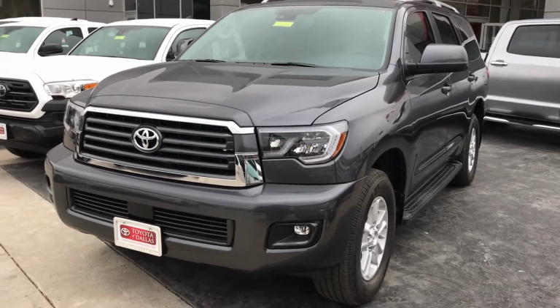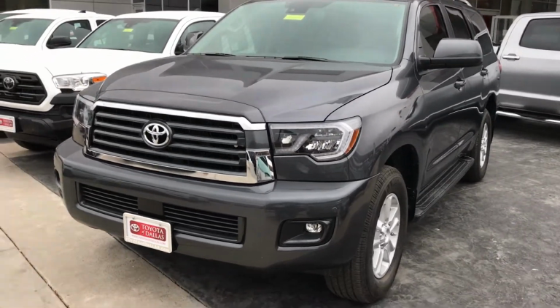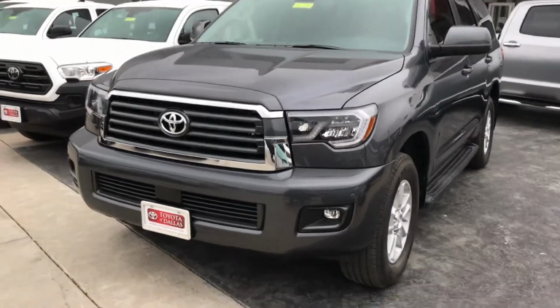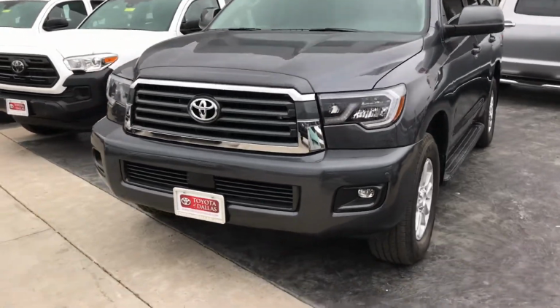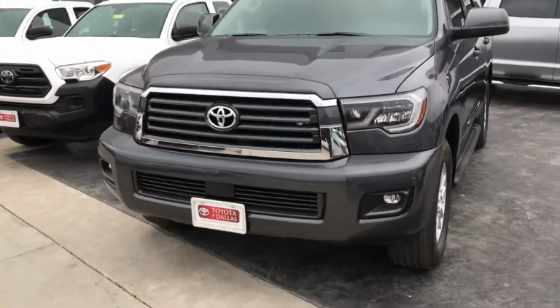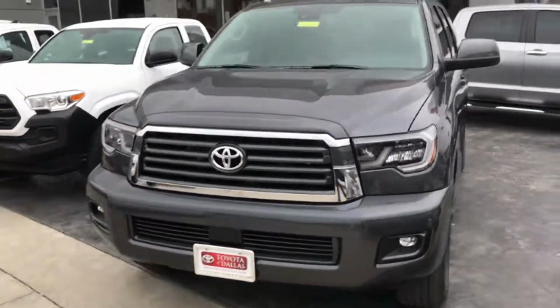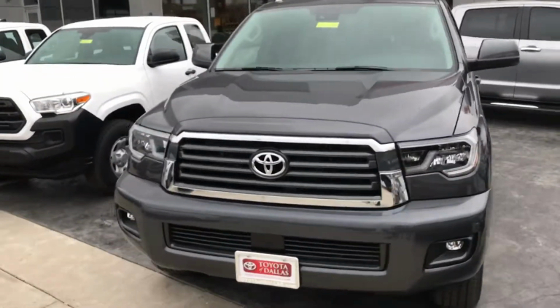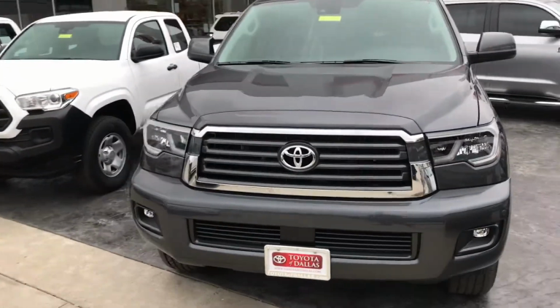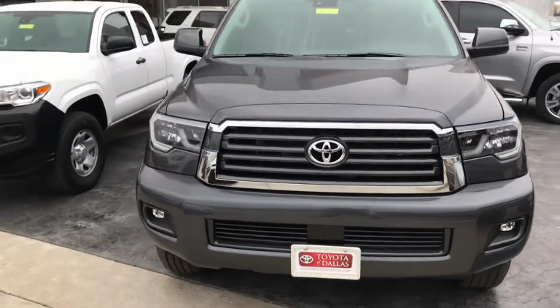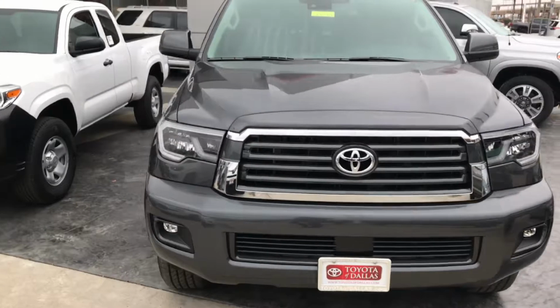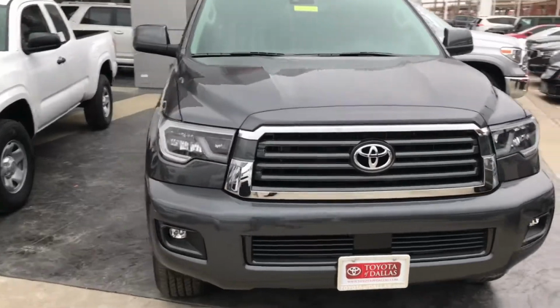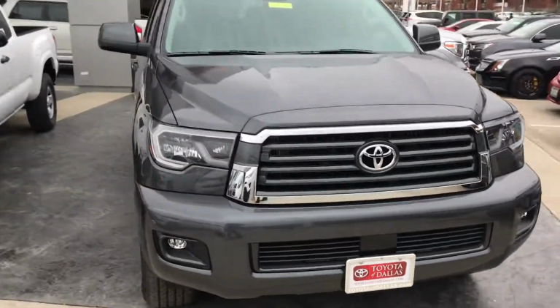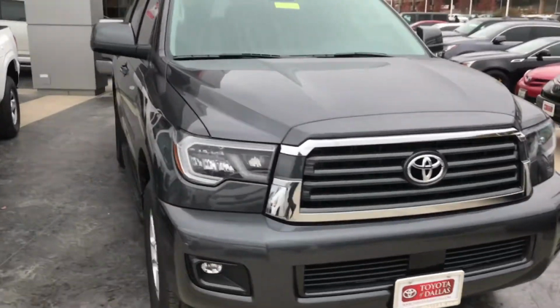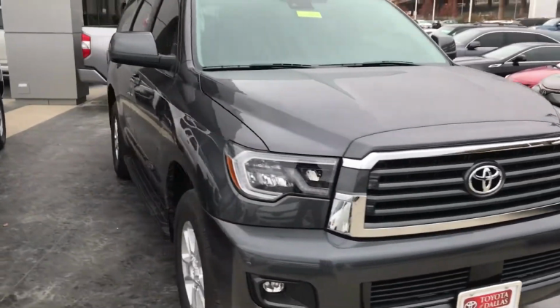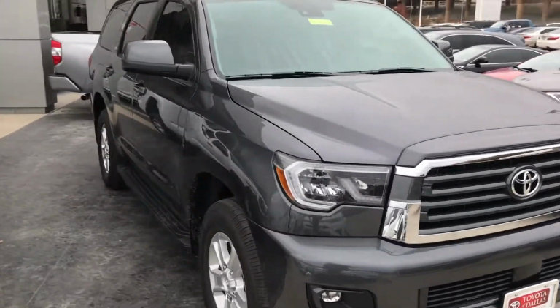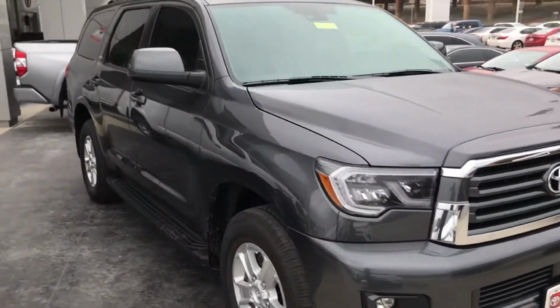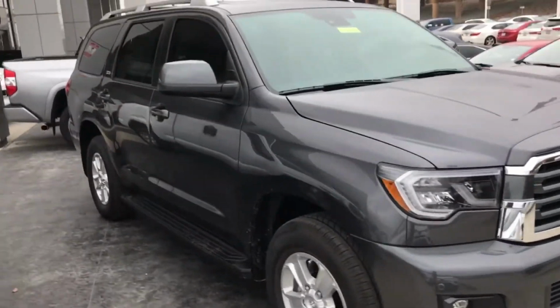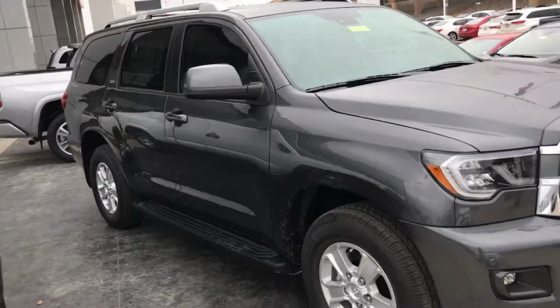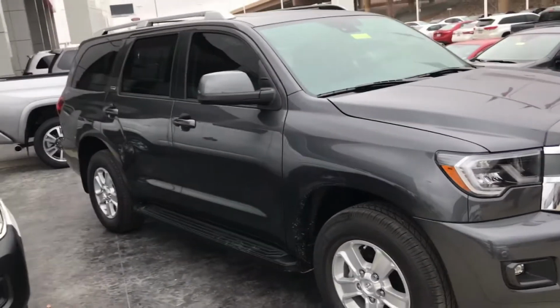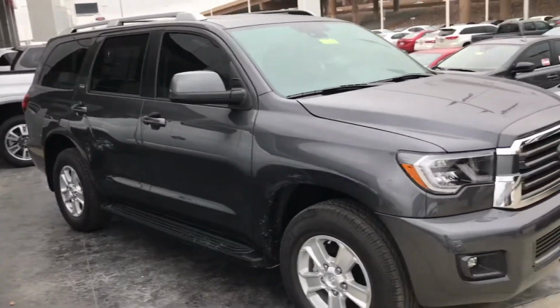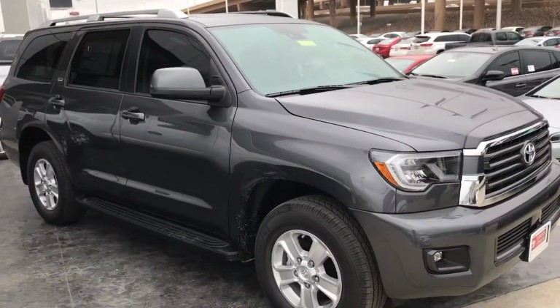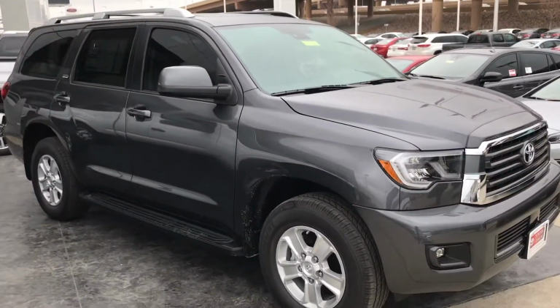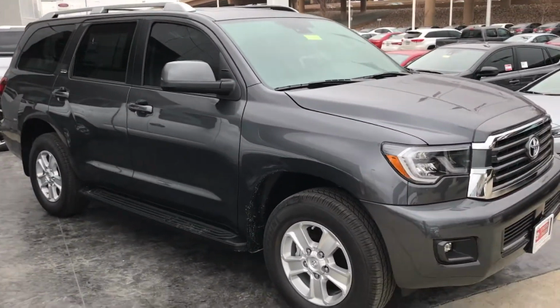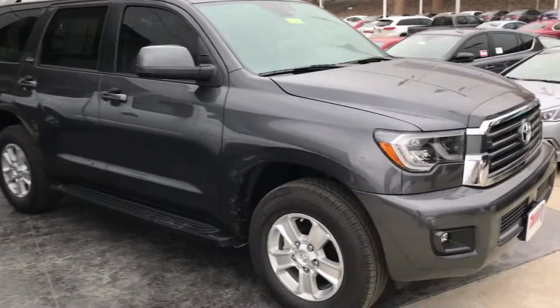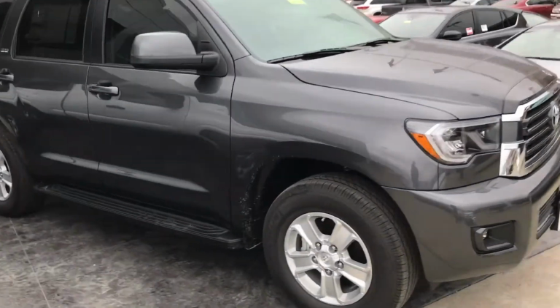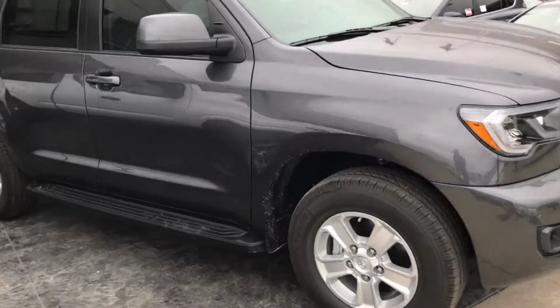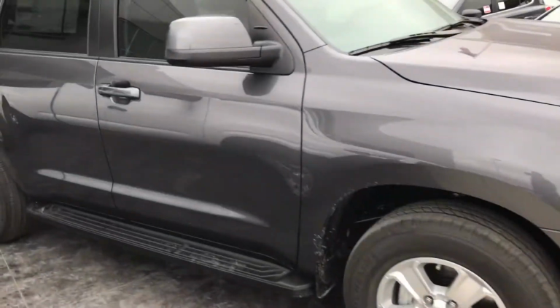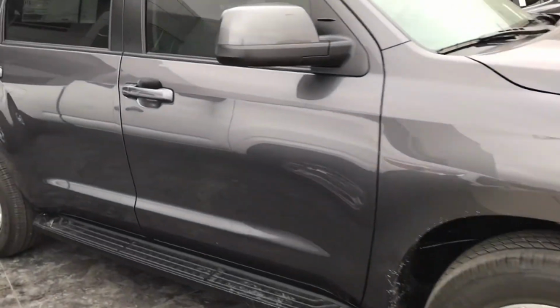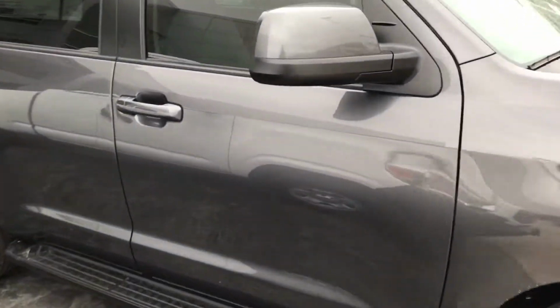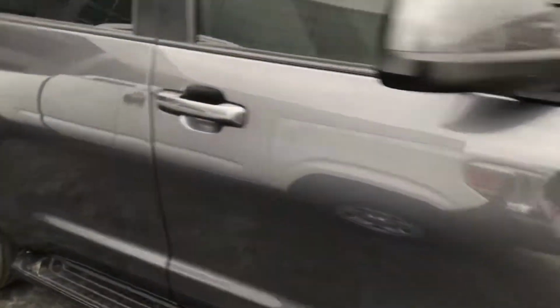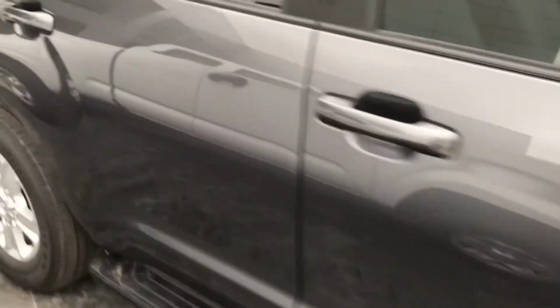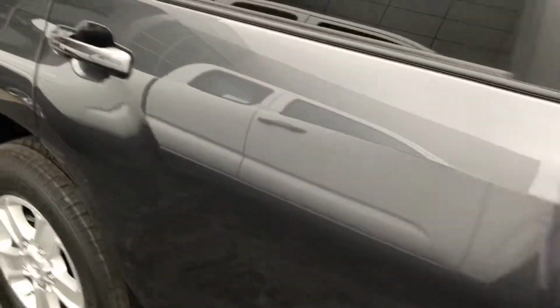Hello there. I just wanted to send you a quick video of the Sequoia that I'm sending roll price of. This is a 2018 SR5. It's kind of close quarters so I'll kind of get you some good angles here.